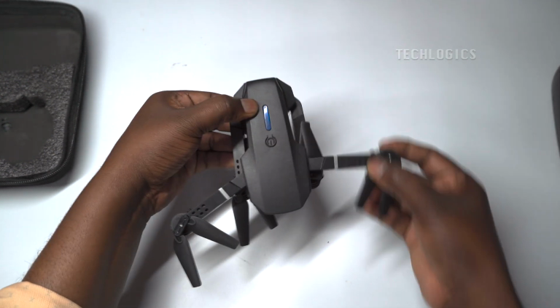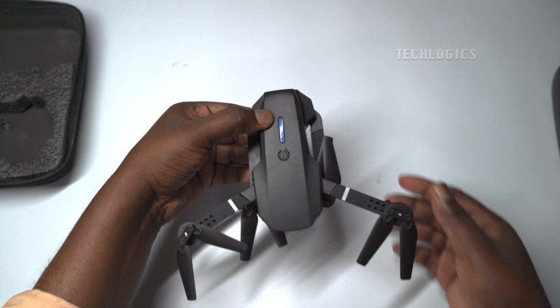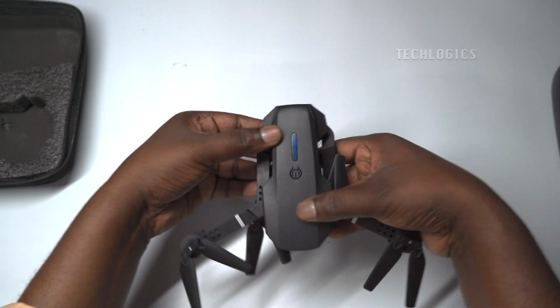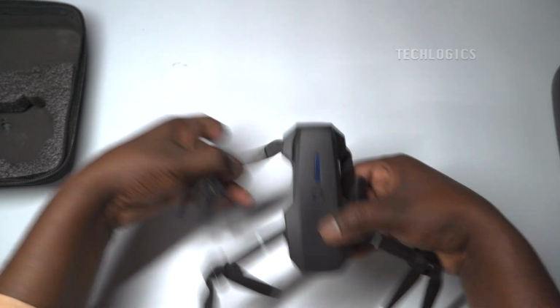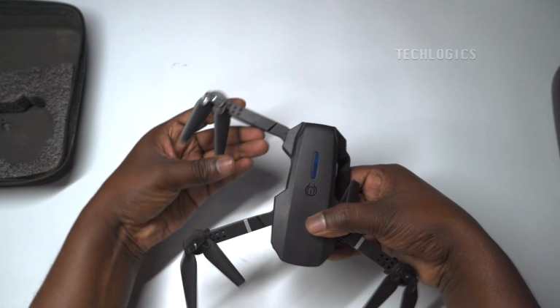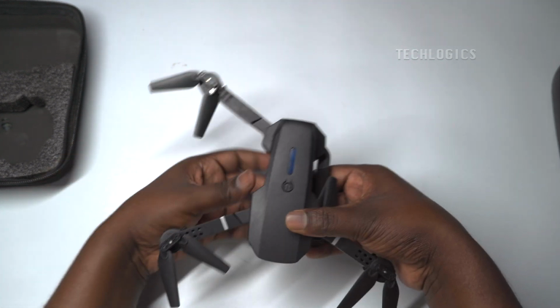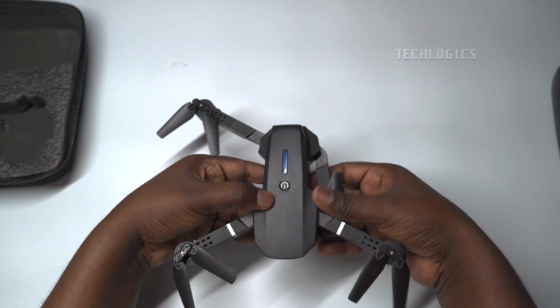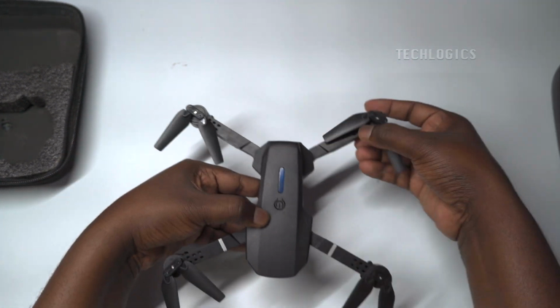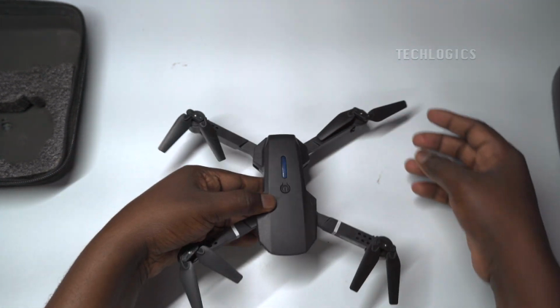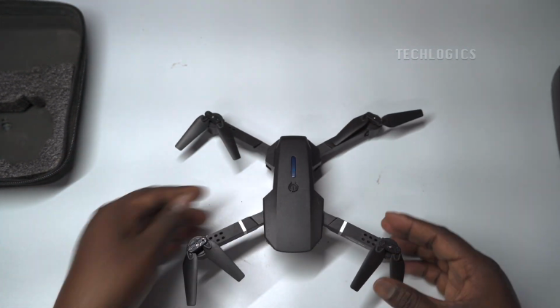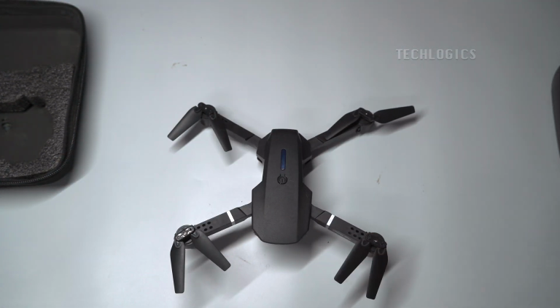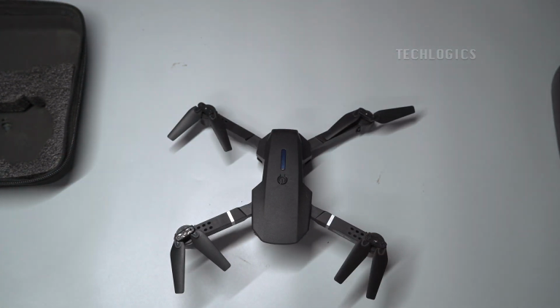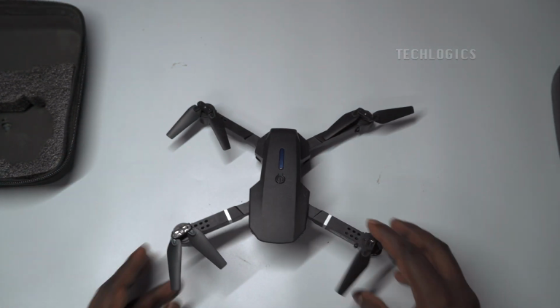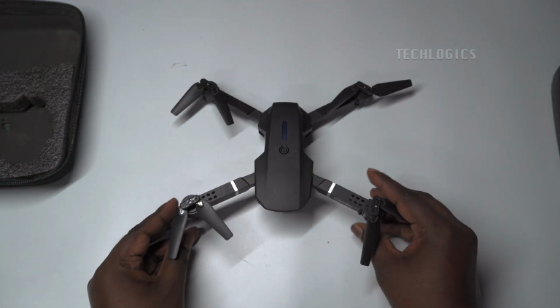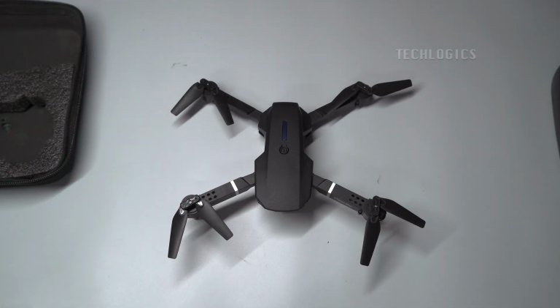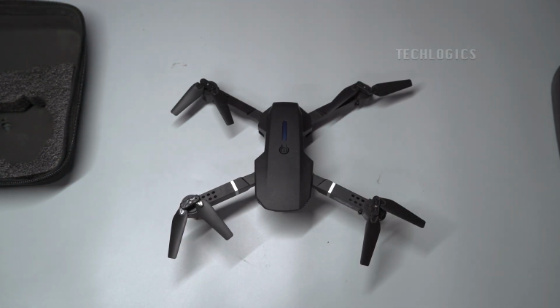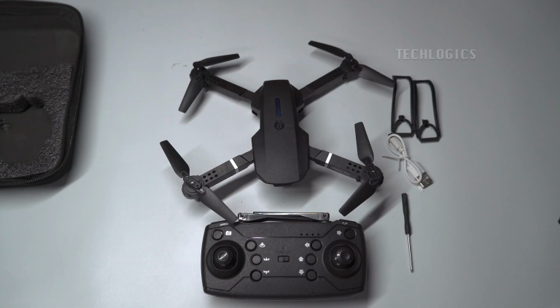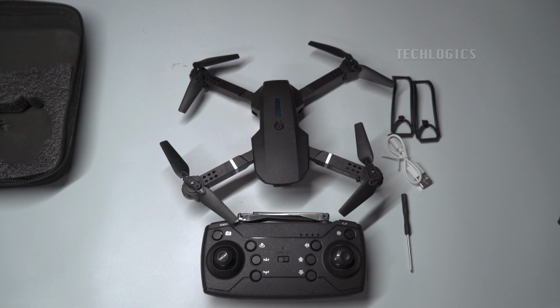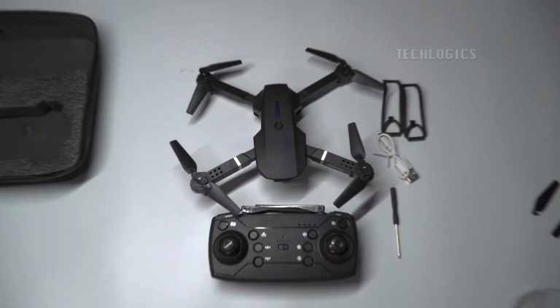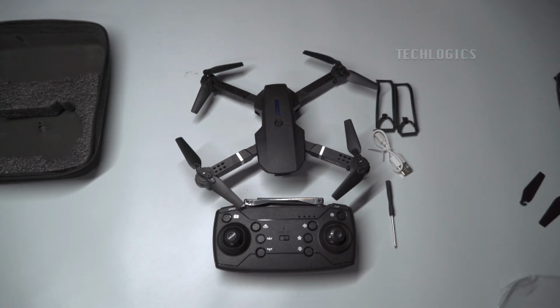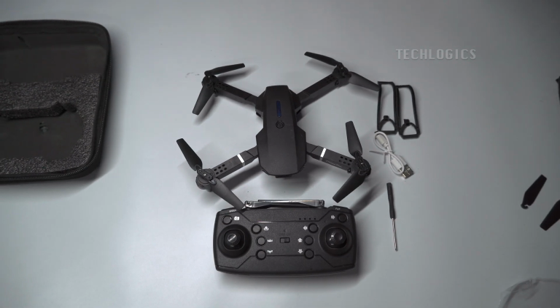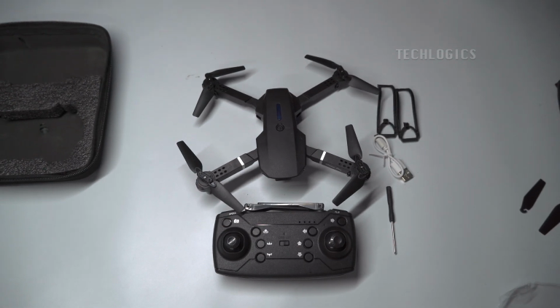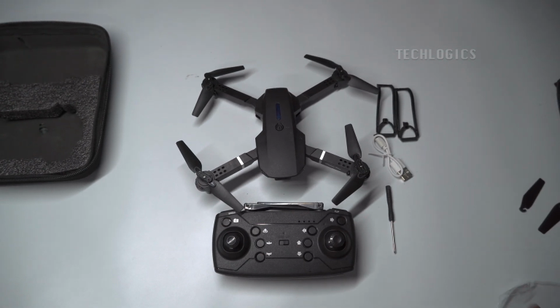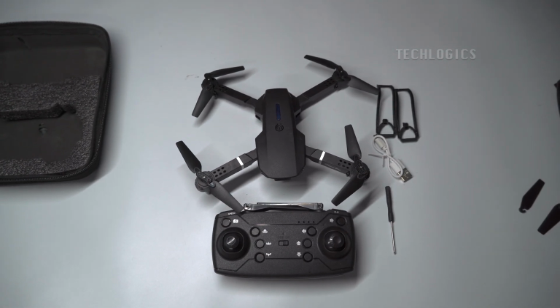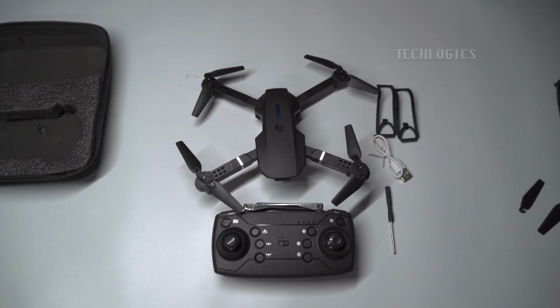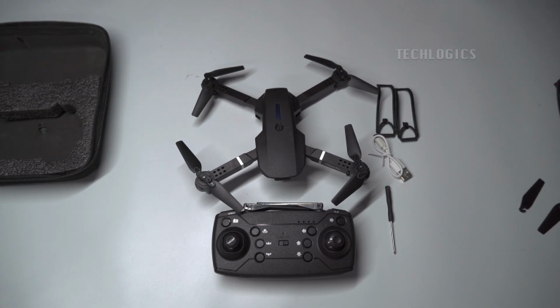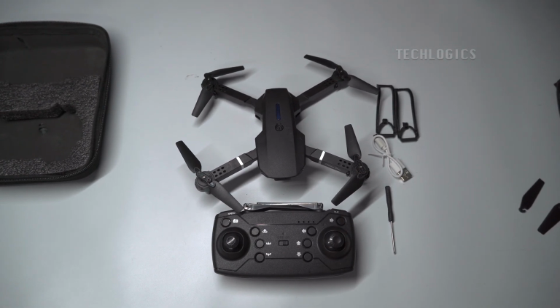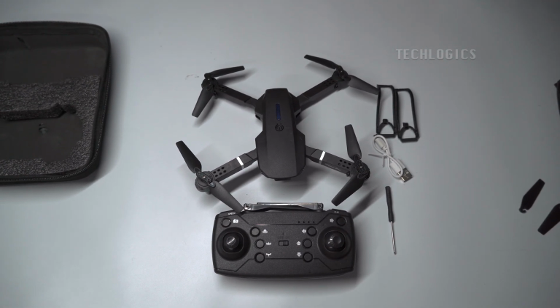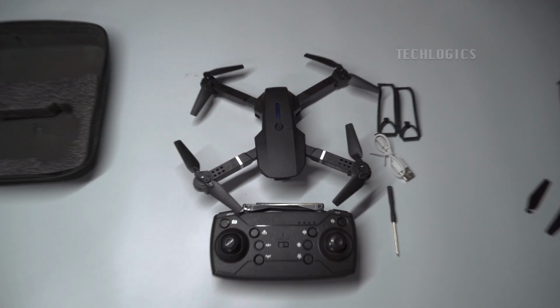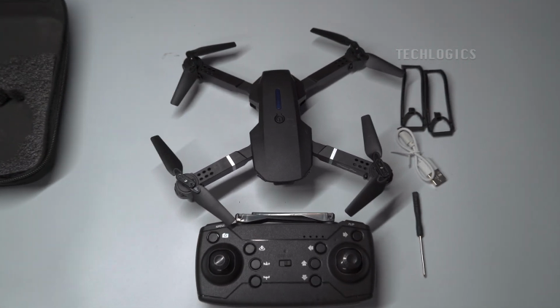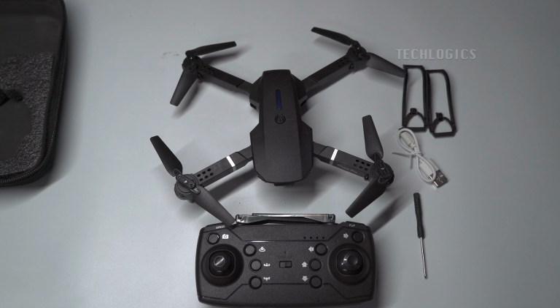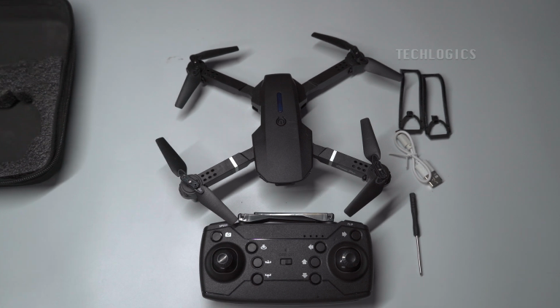This drone package includes one drone, one battery, one remote controller, propeller guards, one USB cable for charging, one user manual, two extra blades, and one screwdriver.